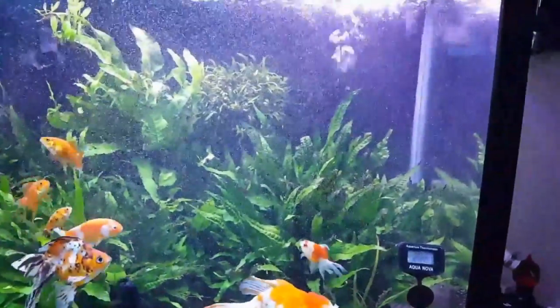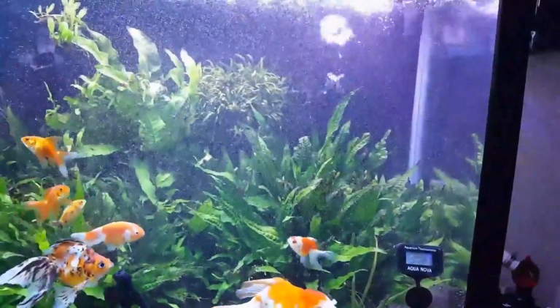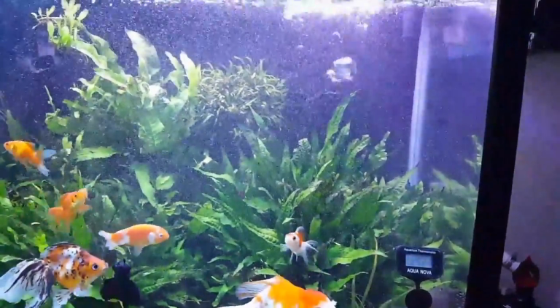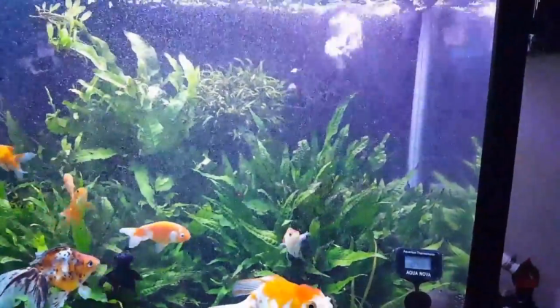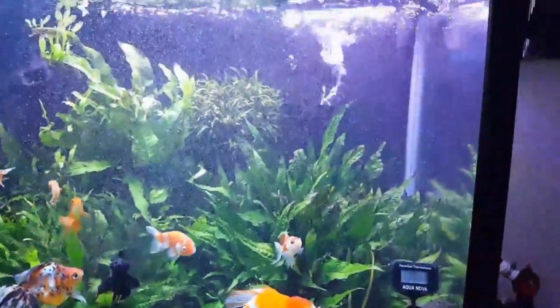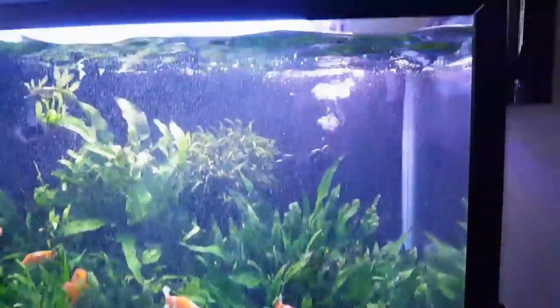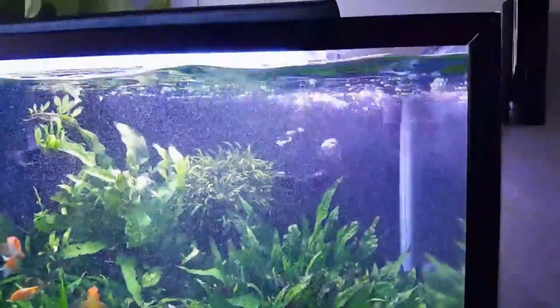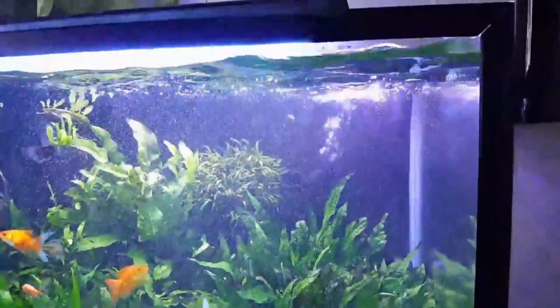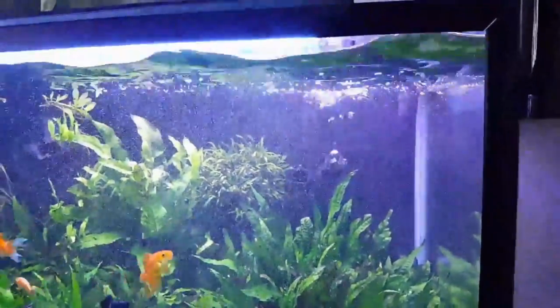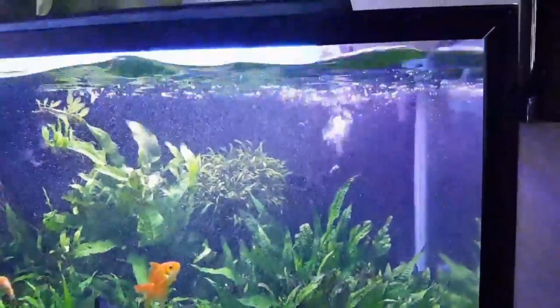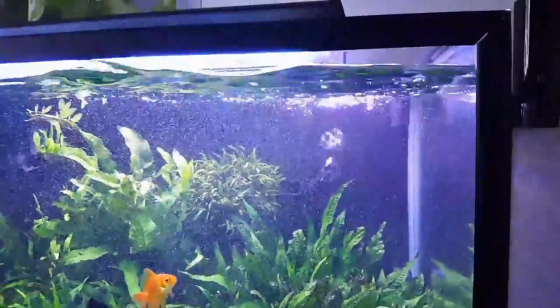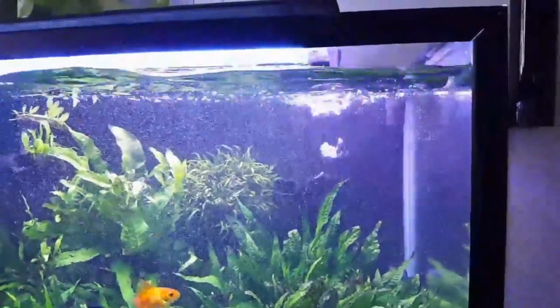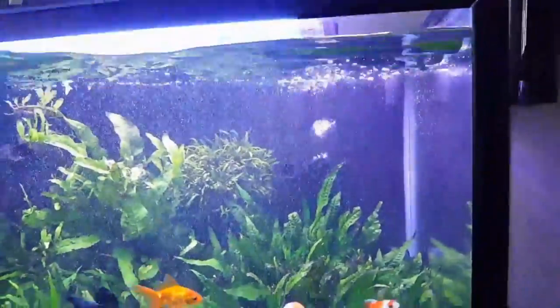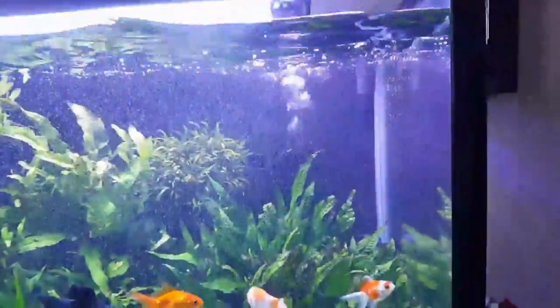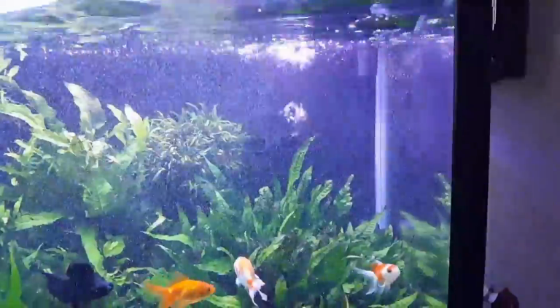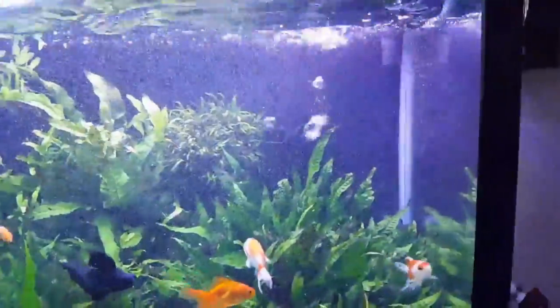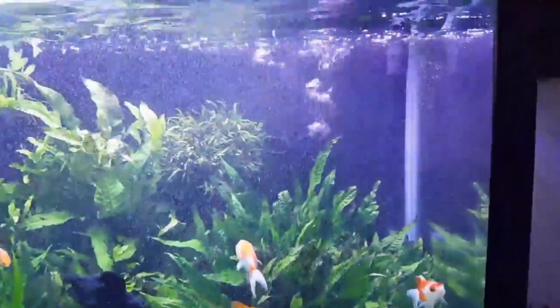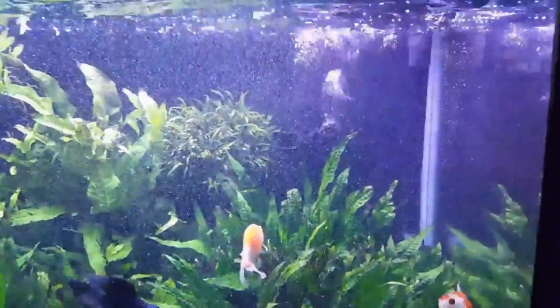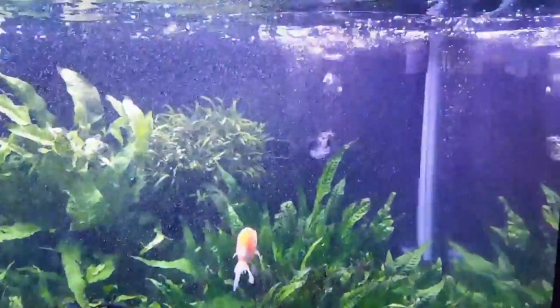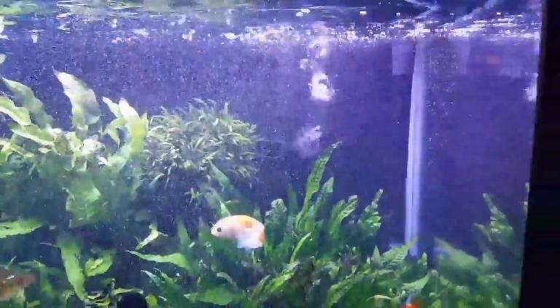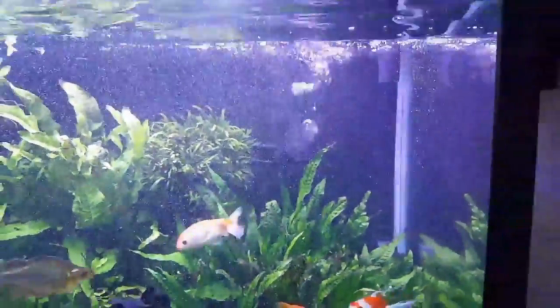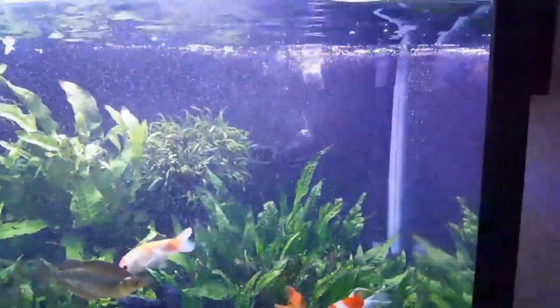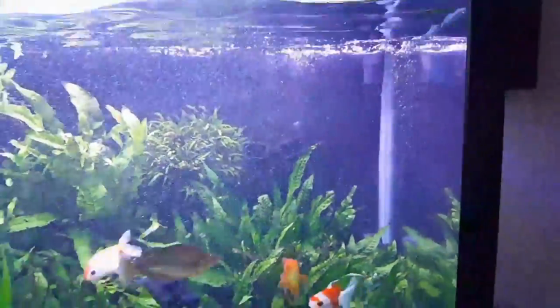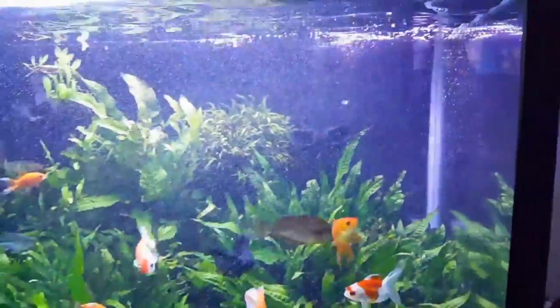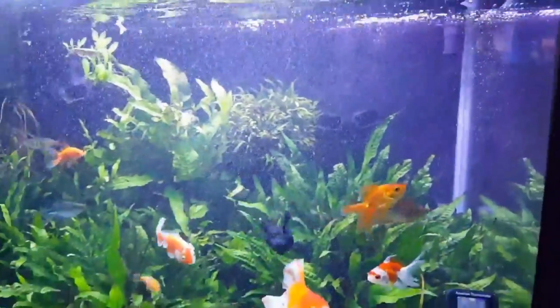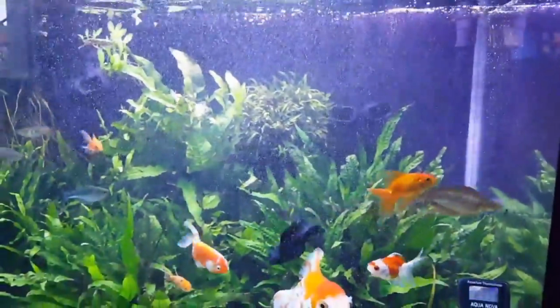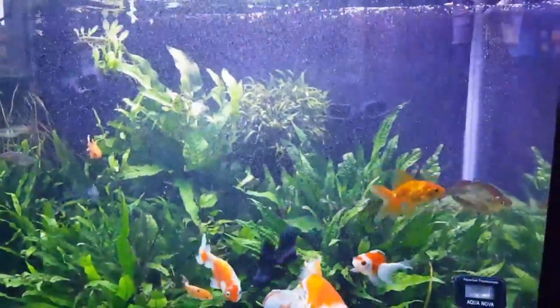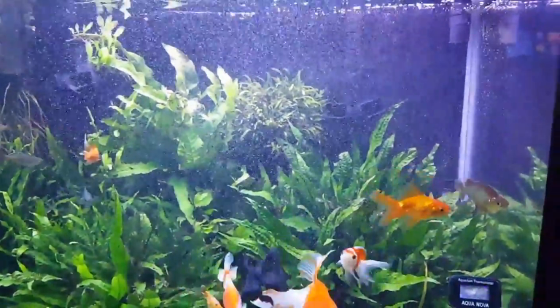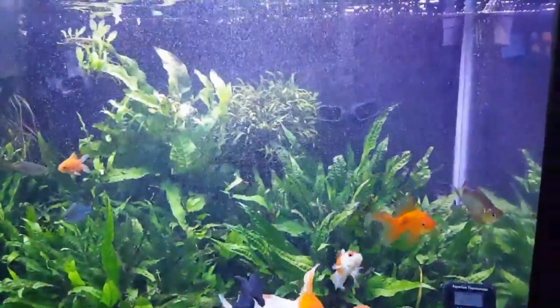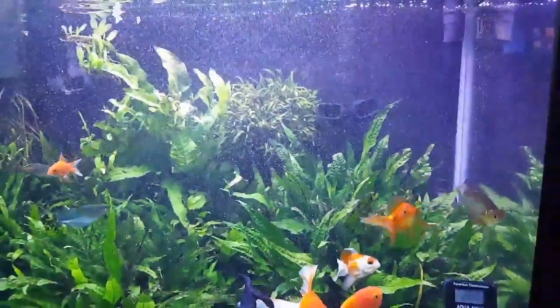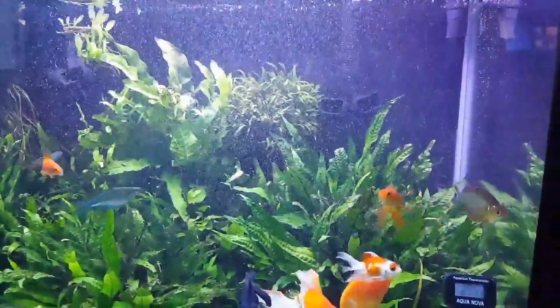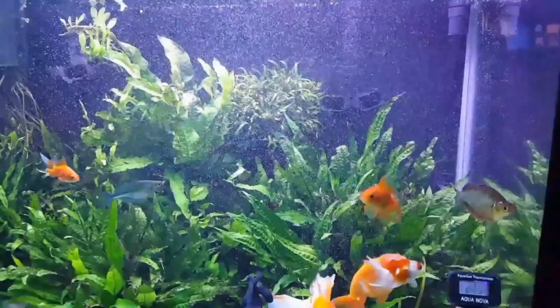A lot of air coming out — lucky the tank wasn't totally filled up, otherwise I would have water on the floor right now. See you in the next bit.